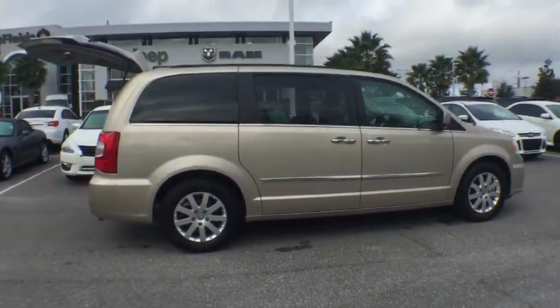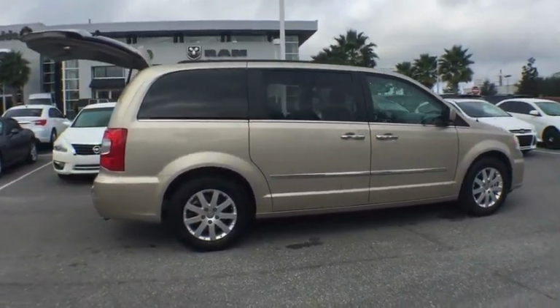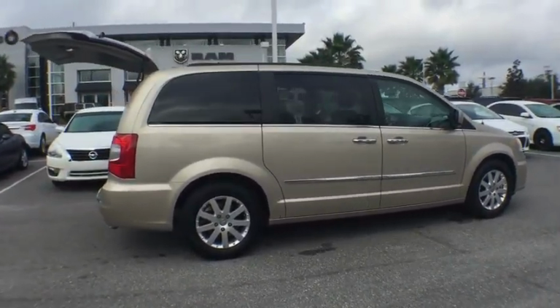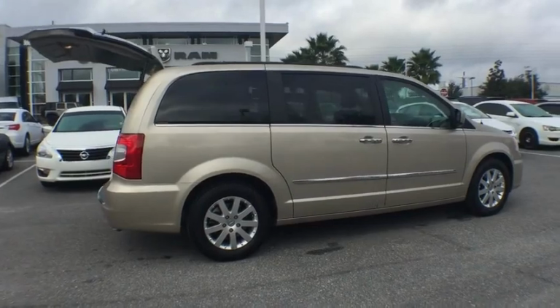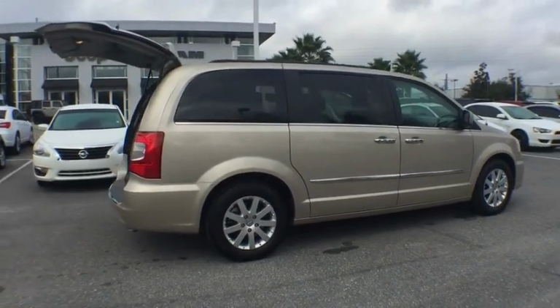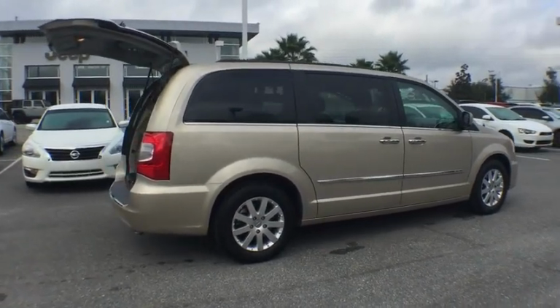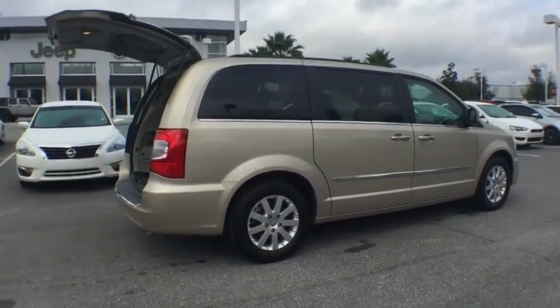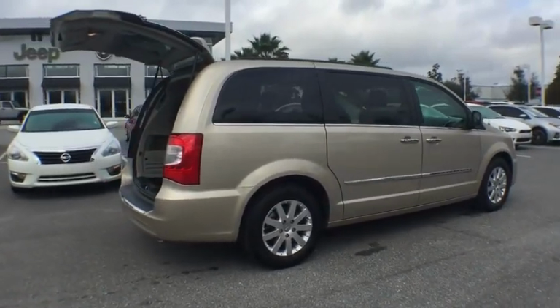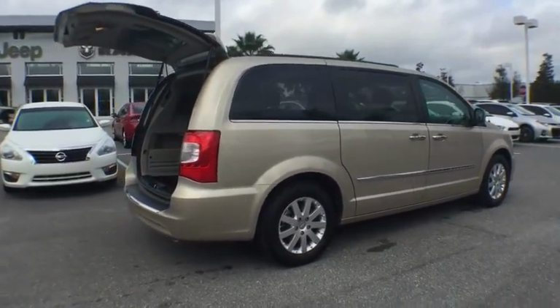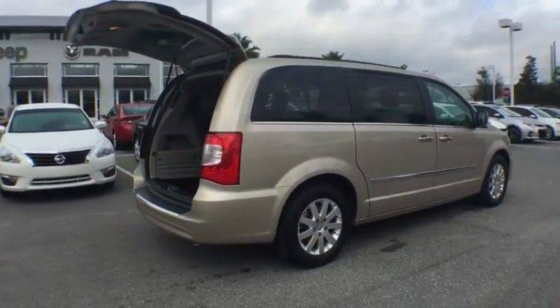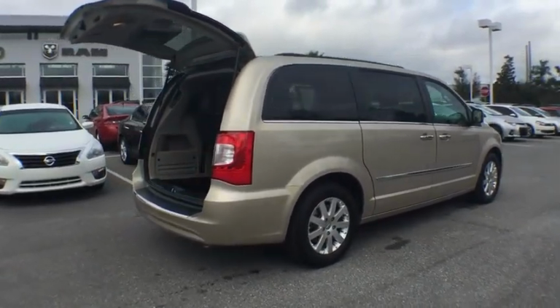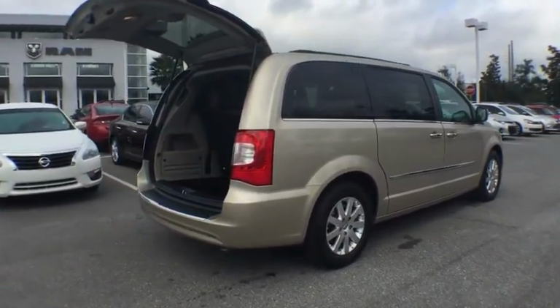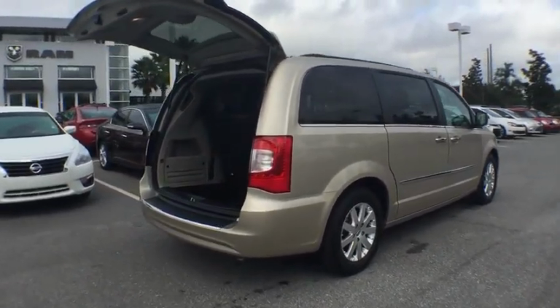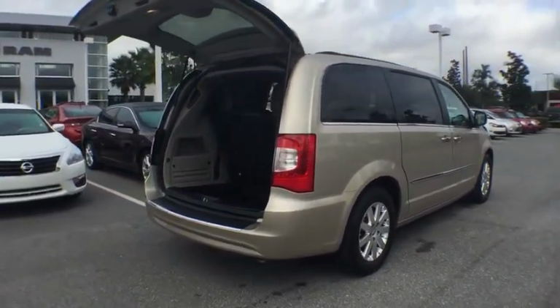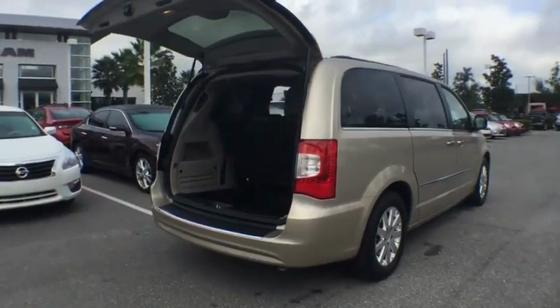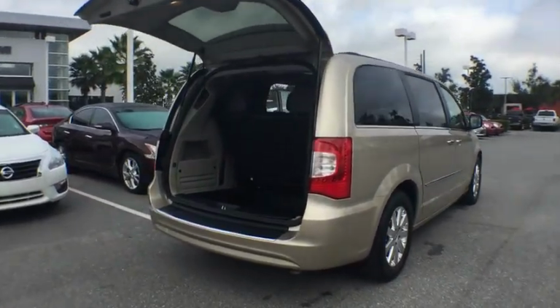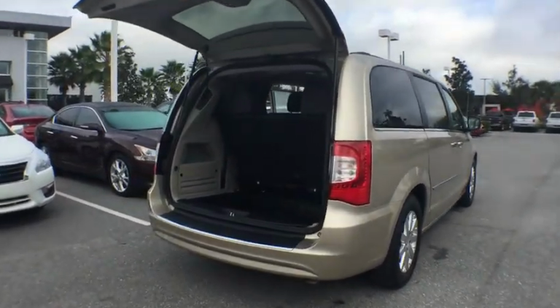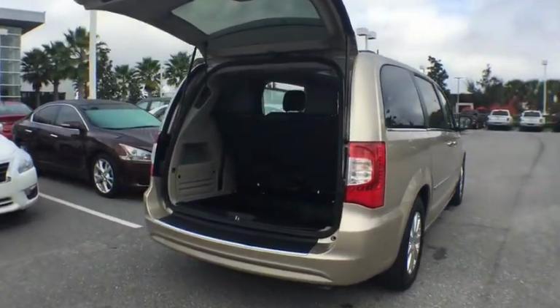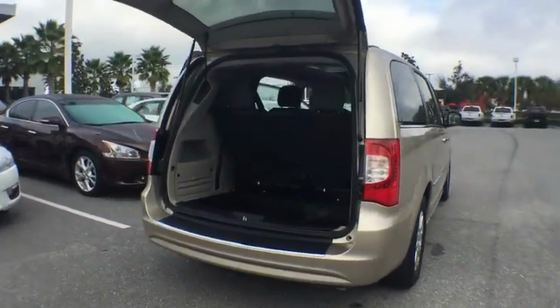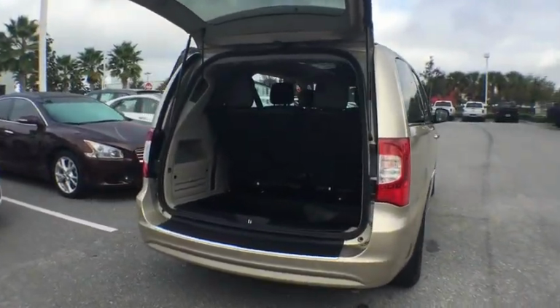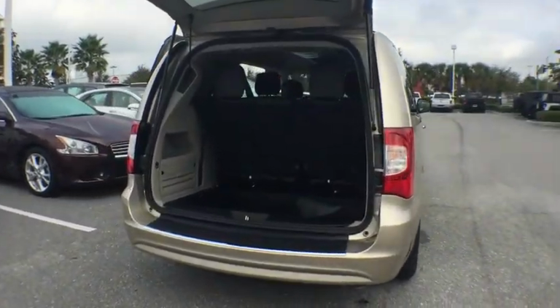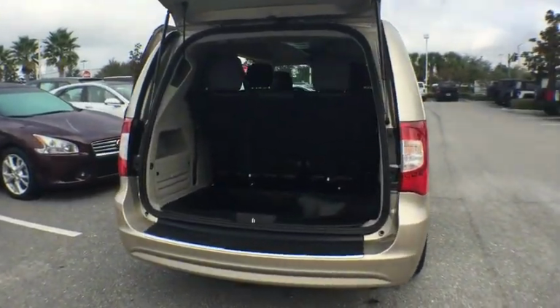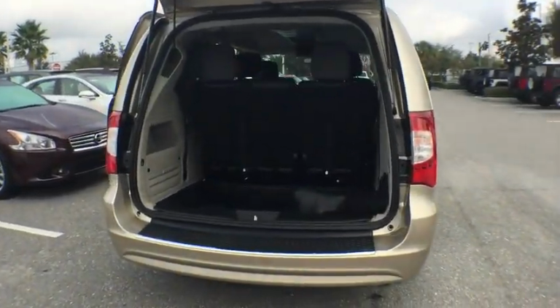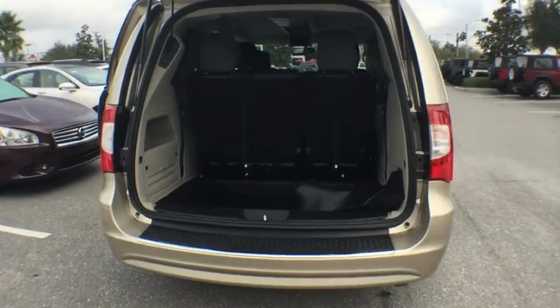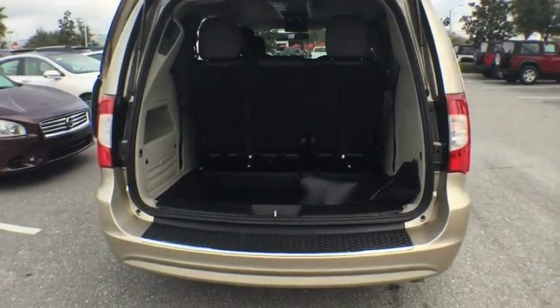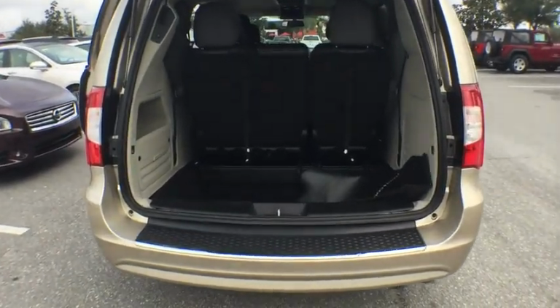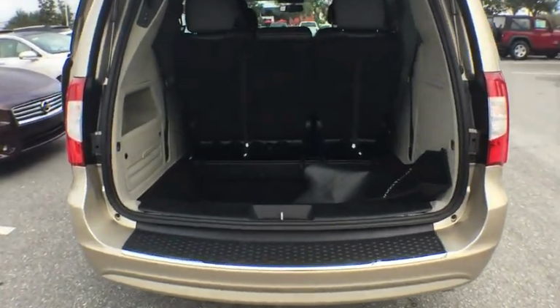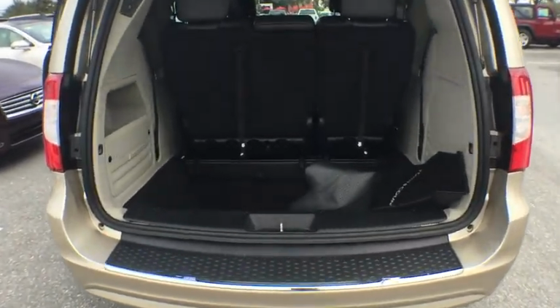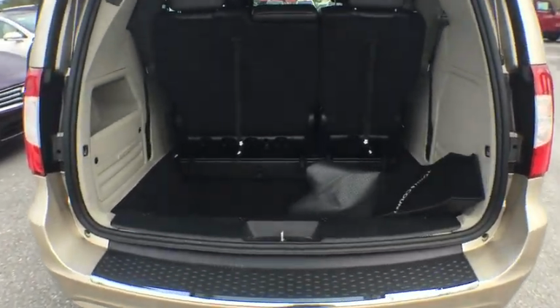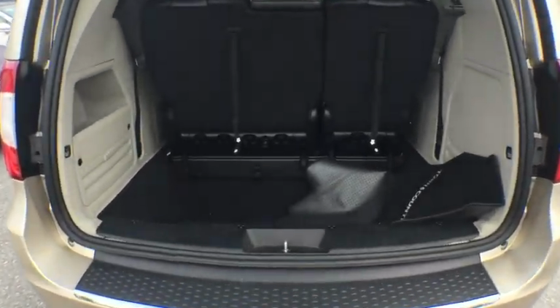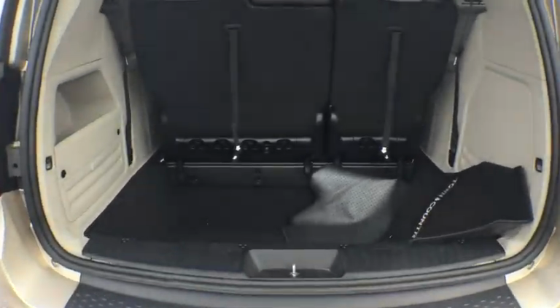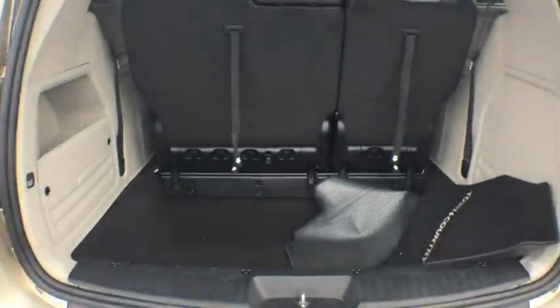Seat 7 comfortably and choose from stow and go seating or the innovative swivel and go seating. This vehicle has less than 15,000 miles.